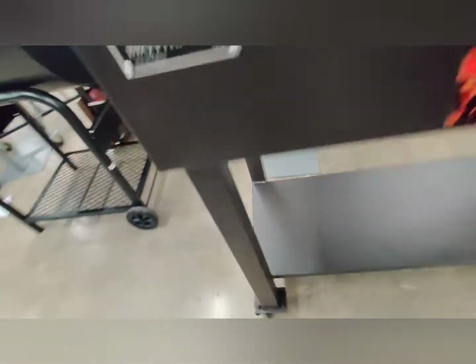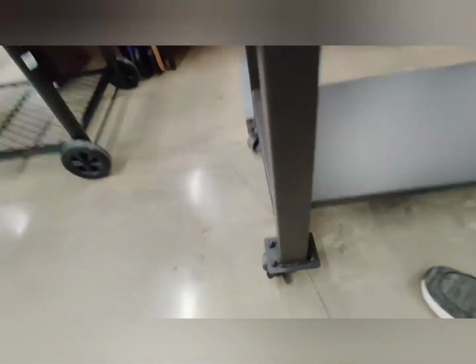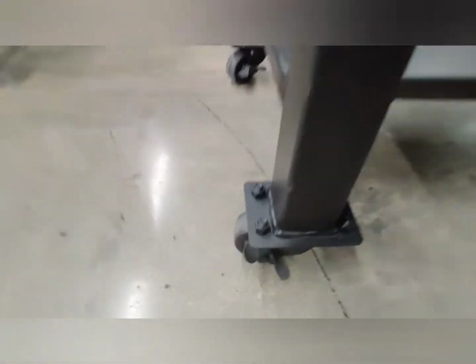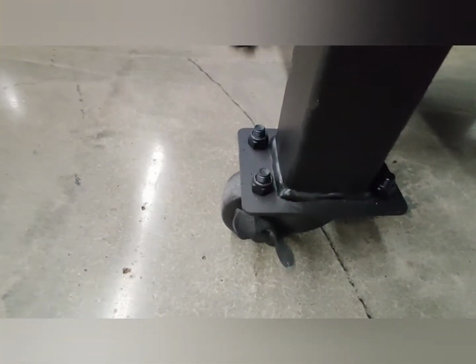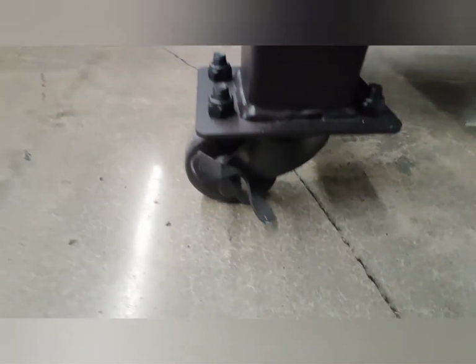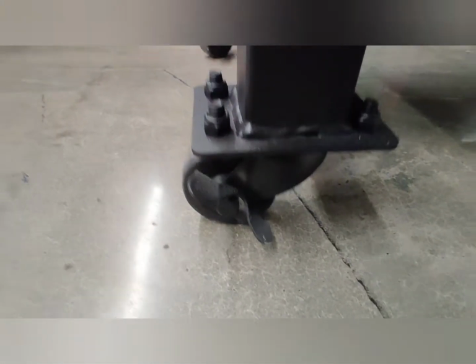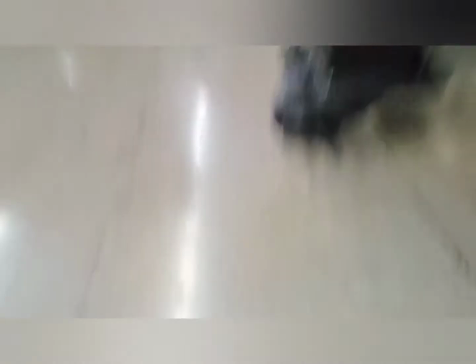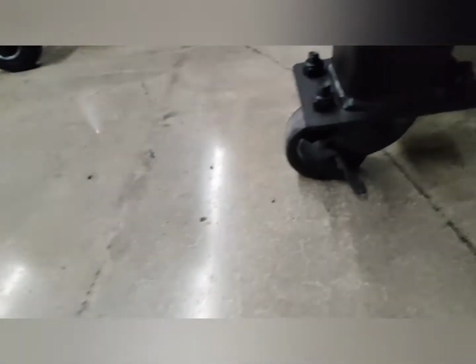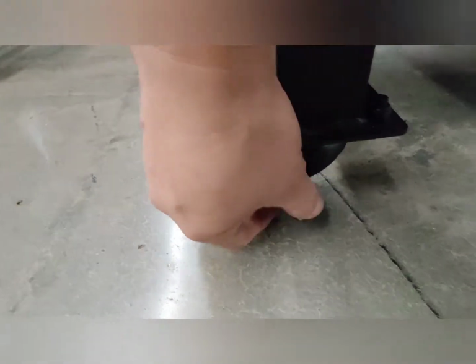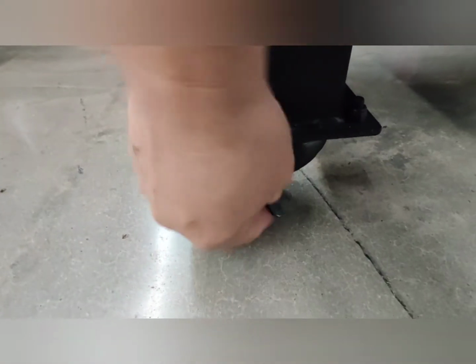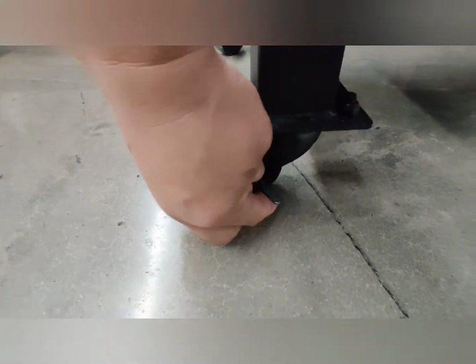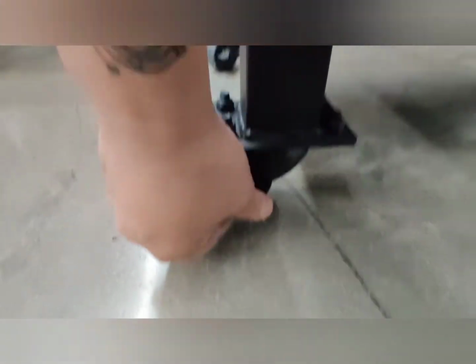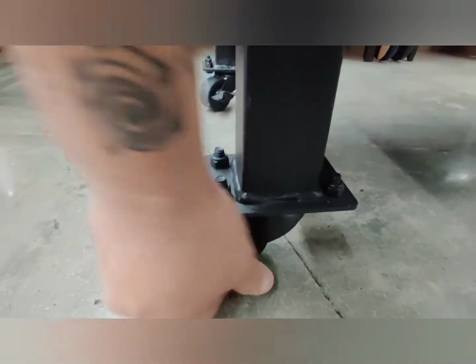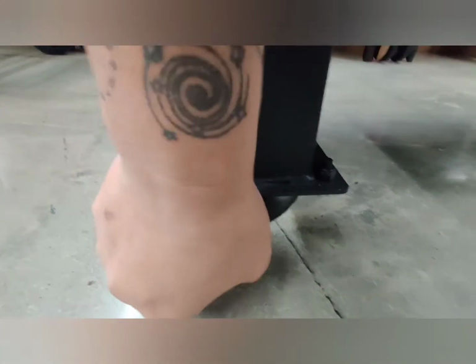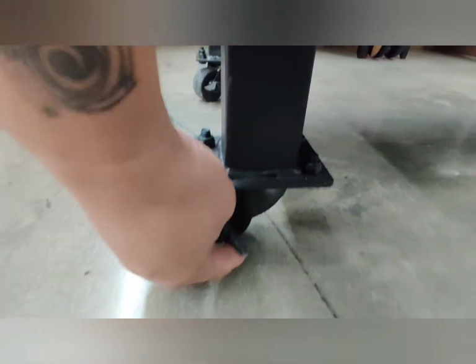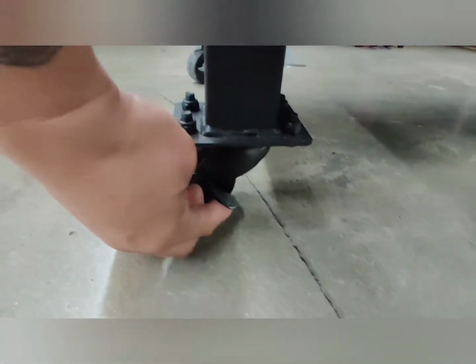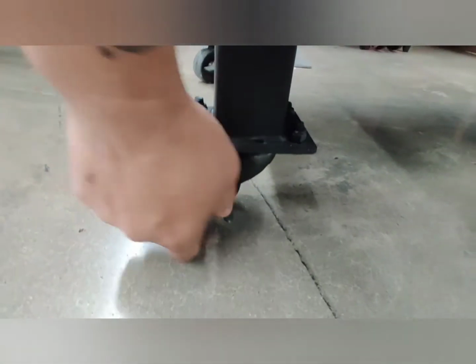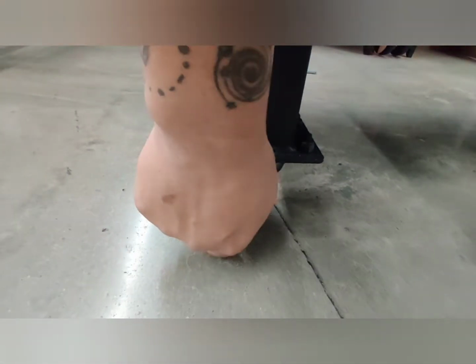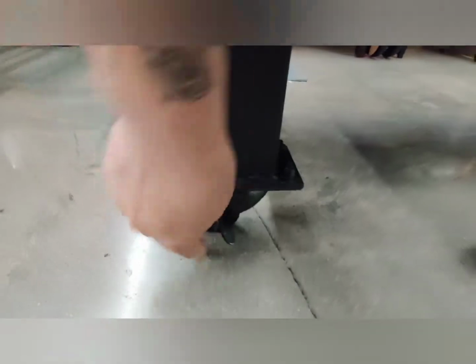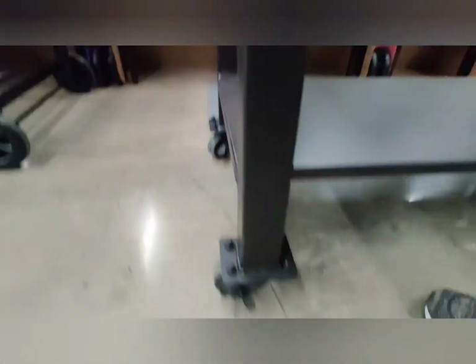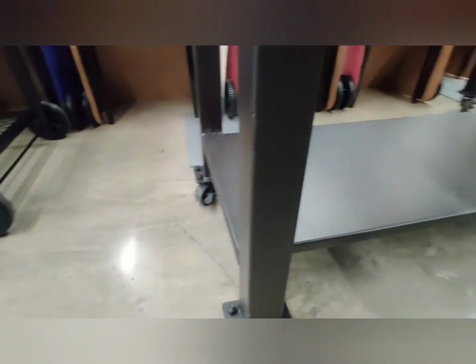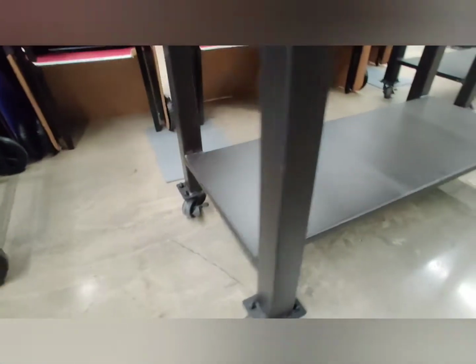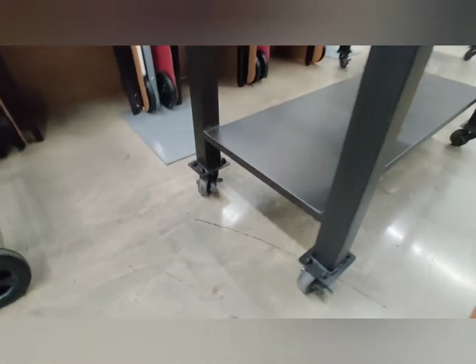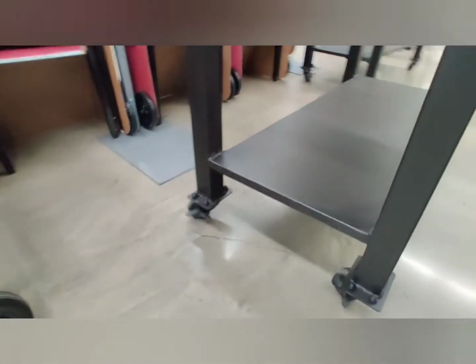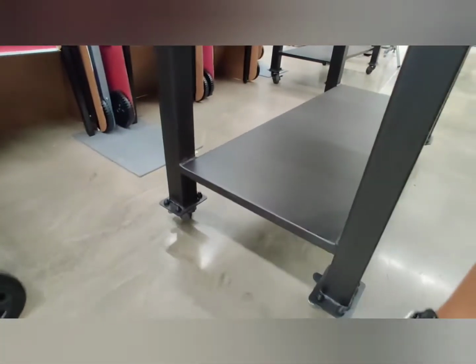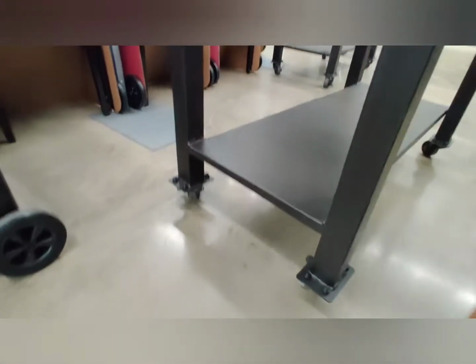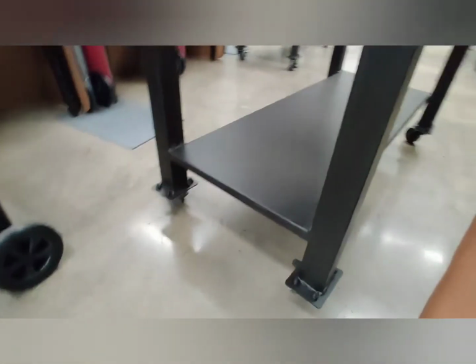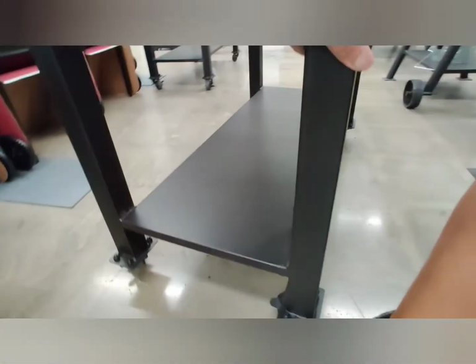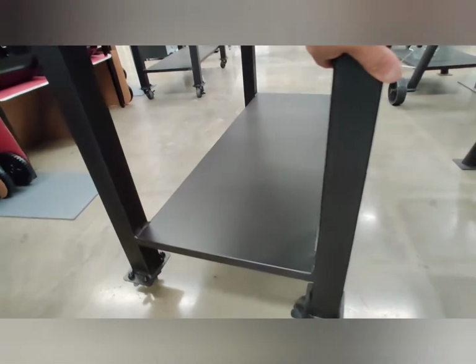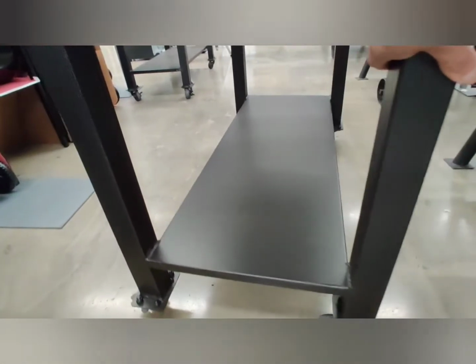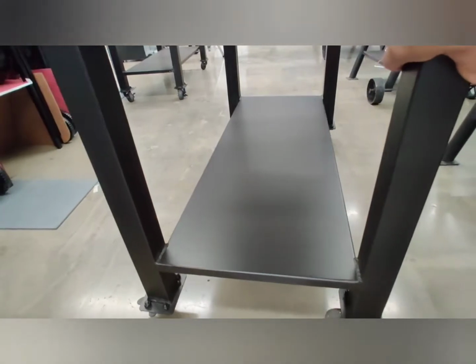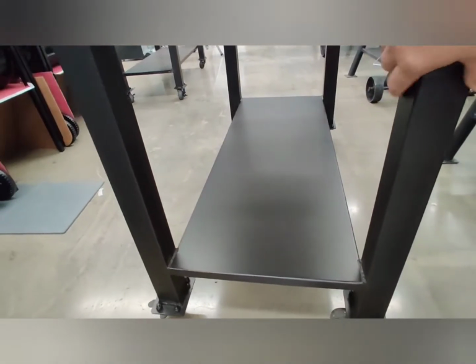Now let's take a look at the casters. They have a locking mechanism that unlocks so you can move the grill around fairly easily. Looking at the legs of this grill, it stands about 3 feet high.